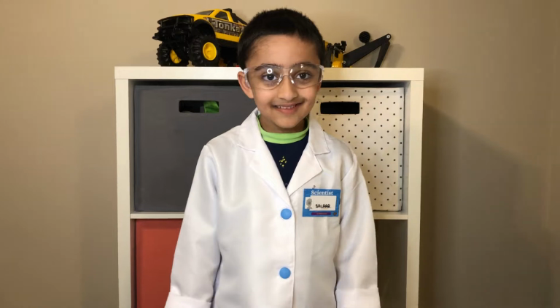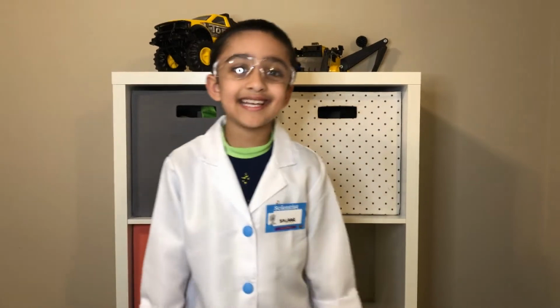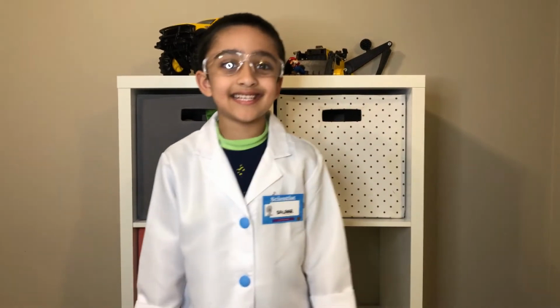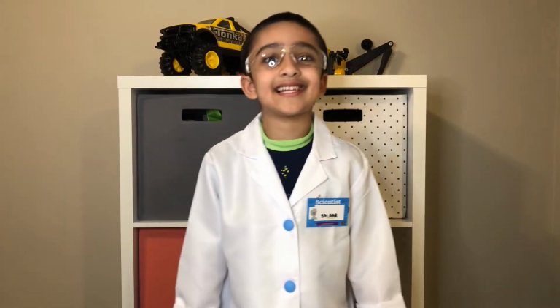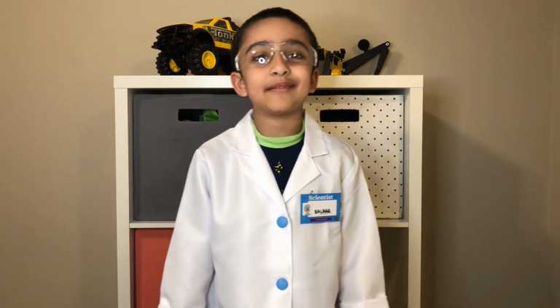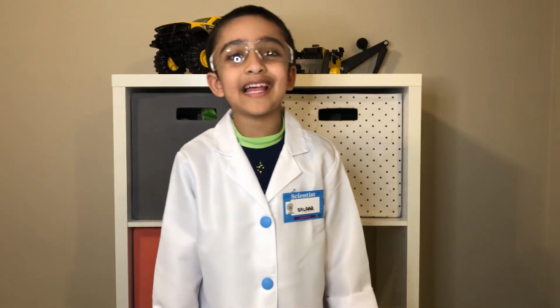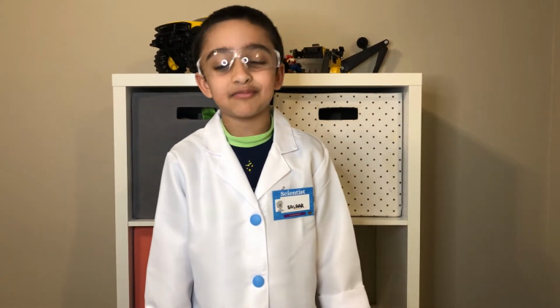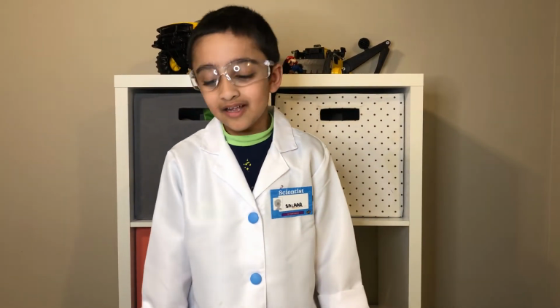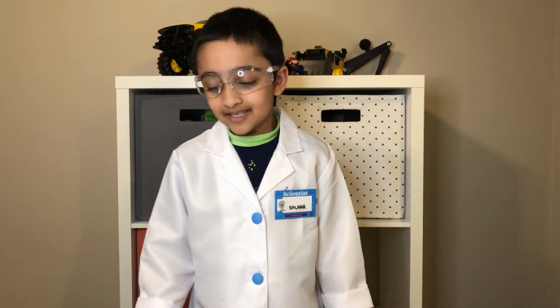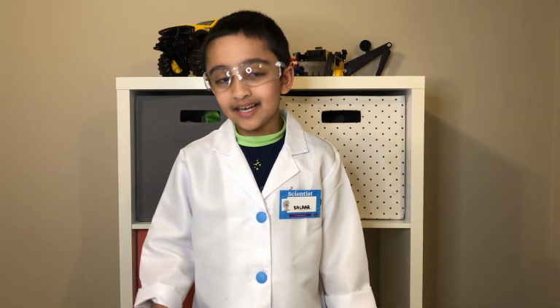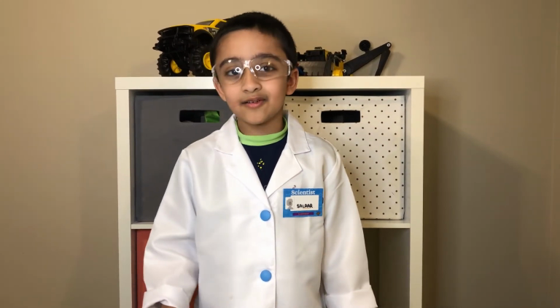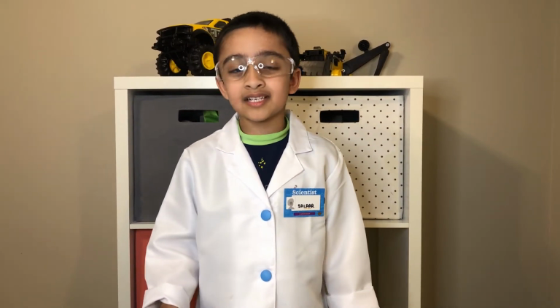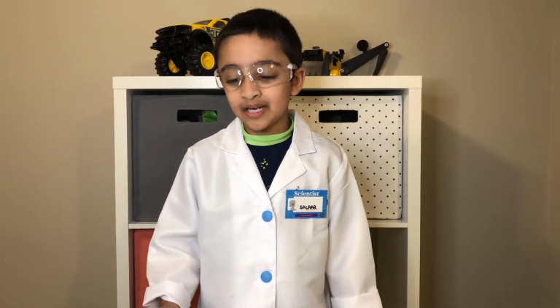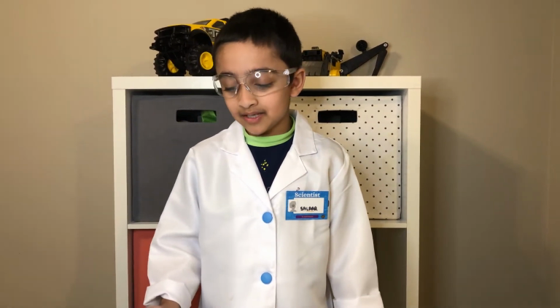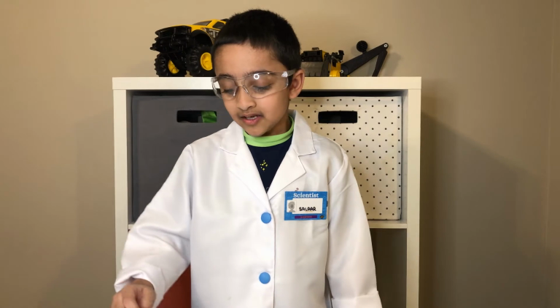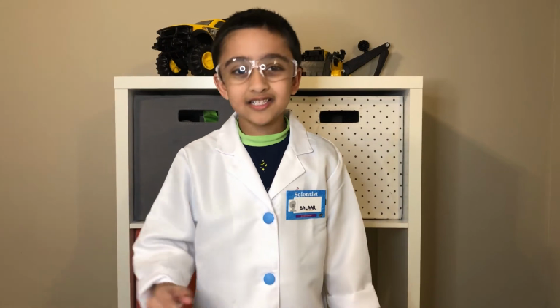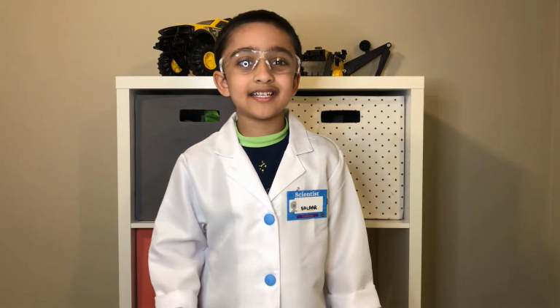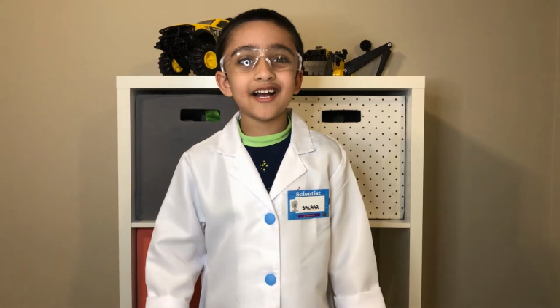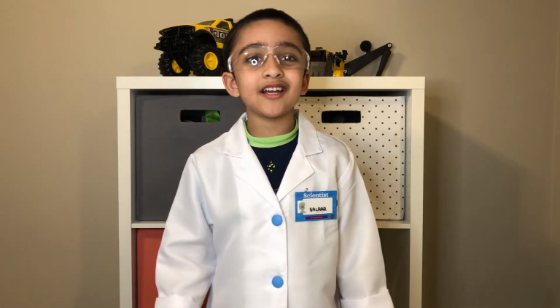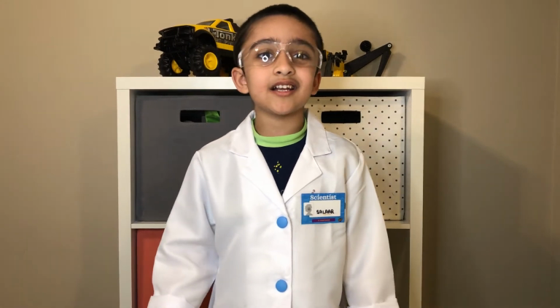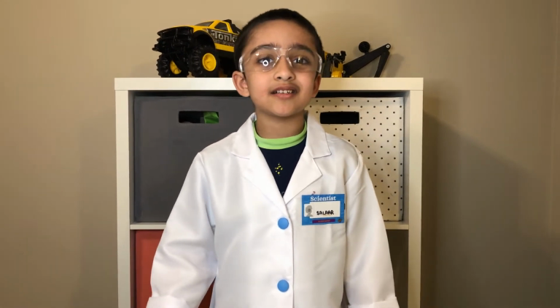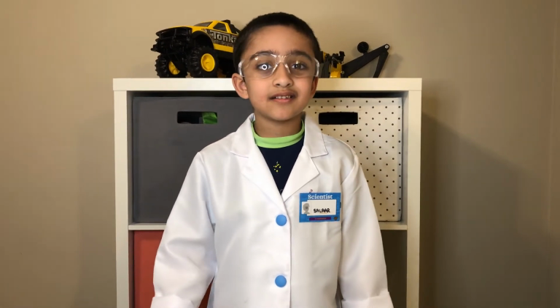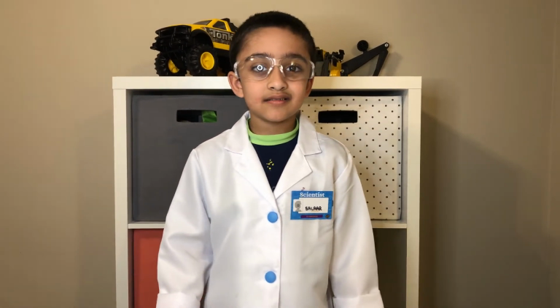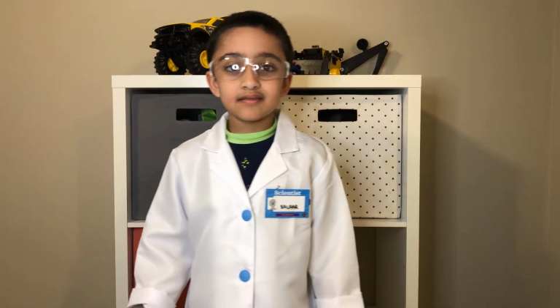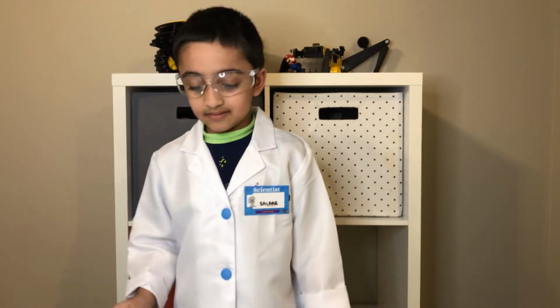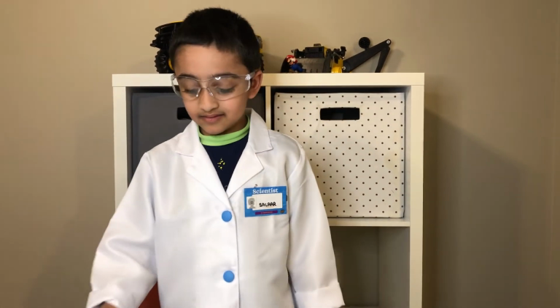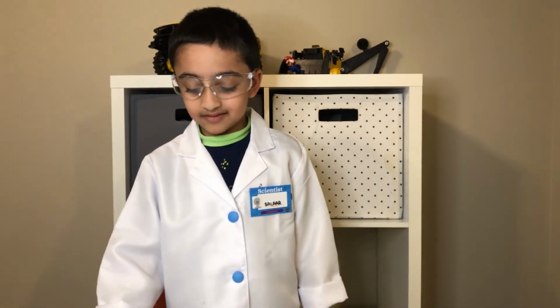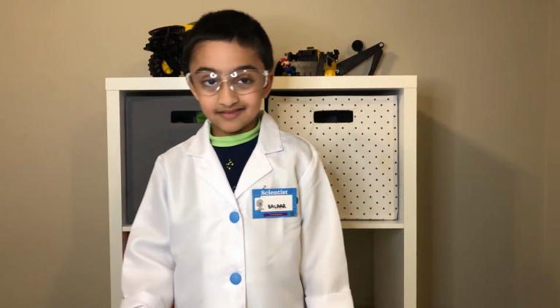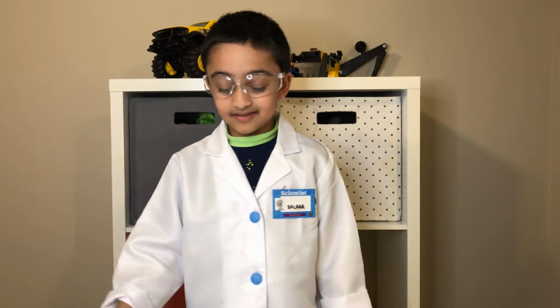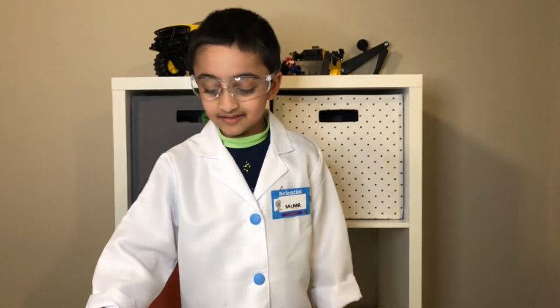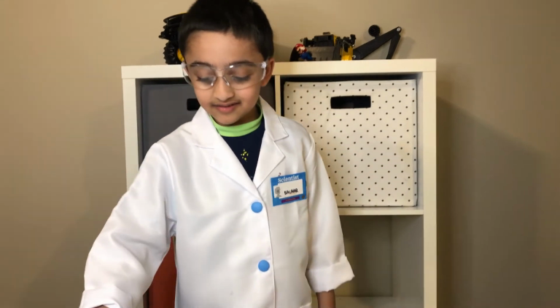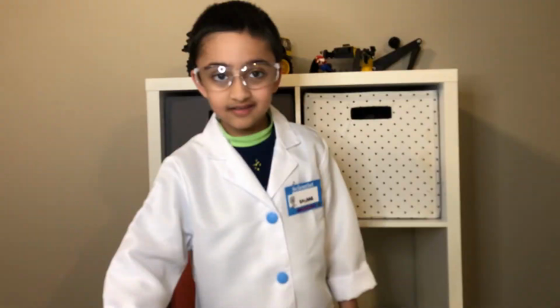Hey kids, this is Slaya from Slaya's Room. Today I'm doing an experiment called changing colors — you can call it a magic color as well.